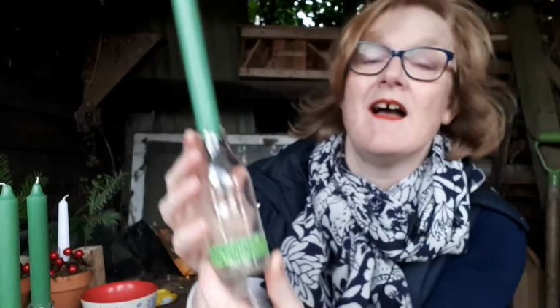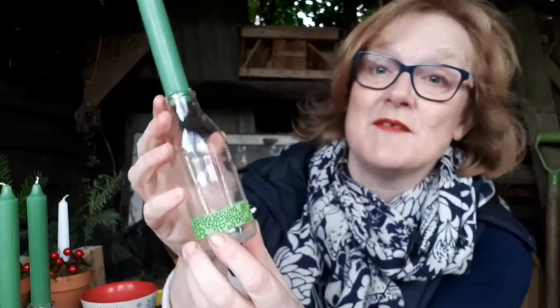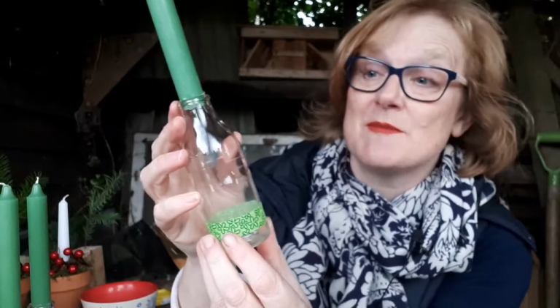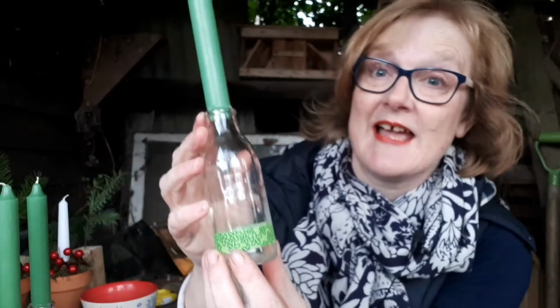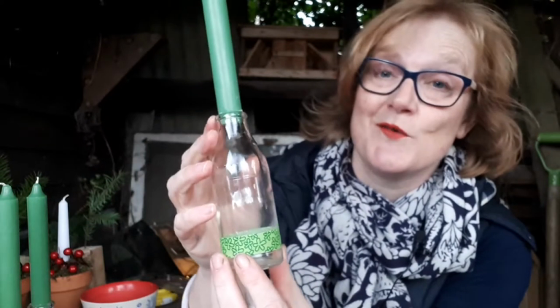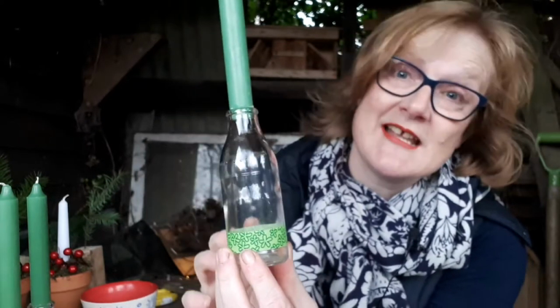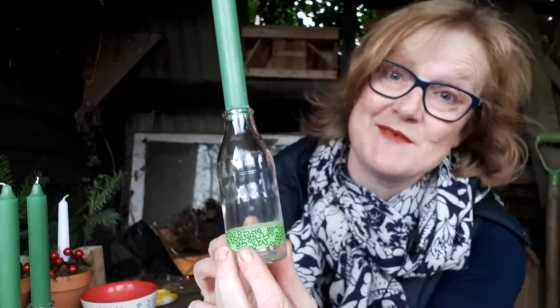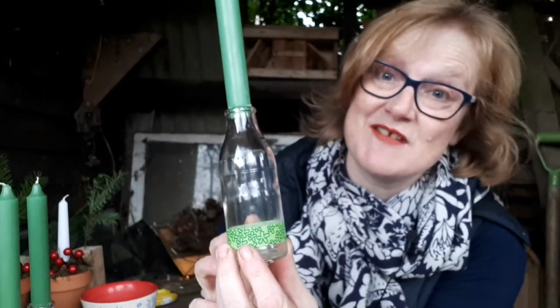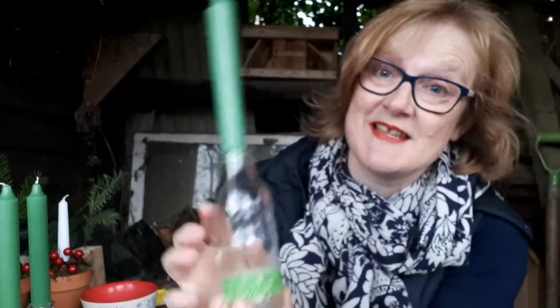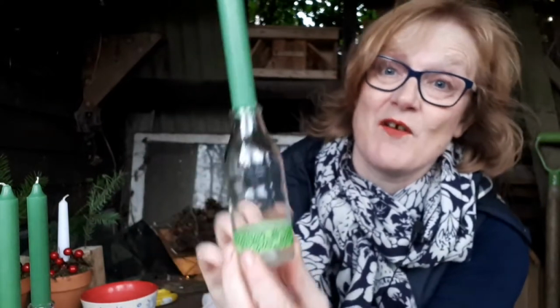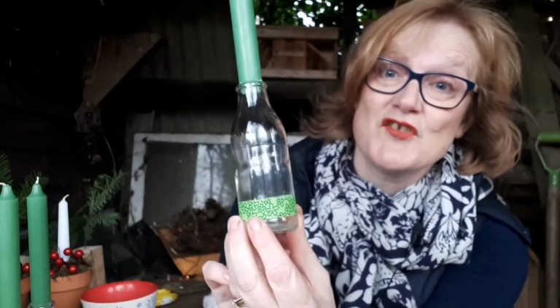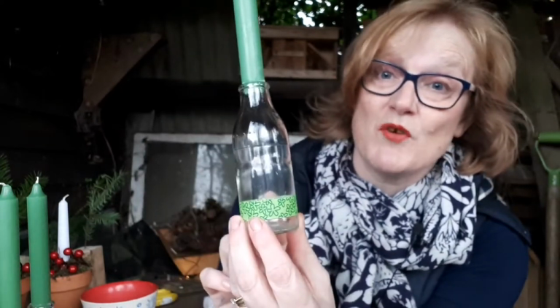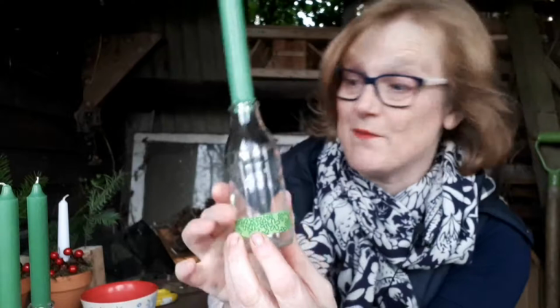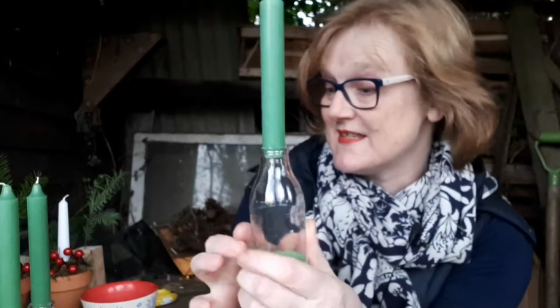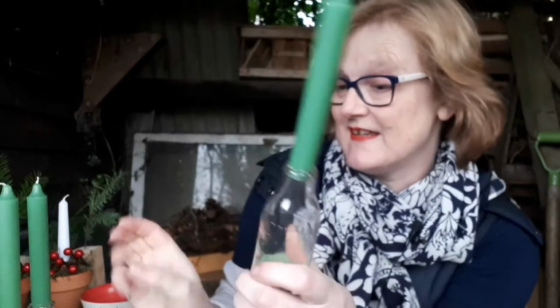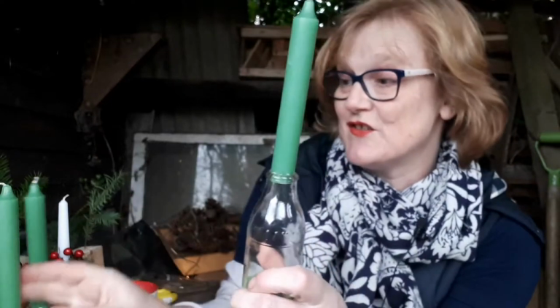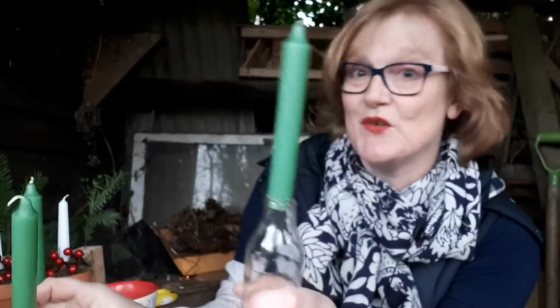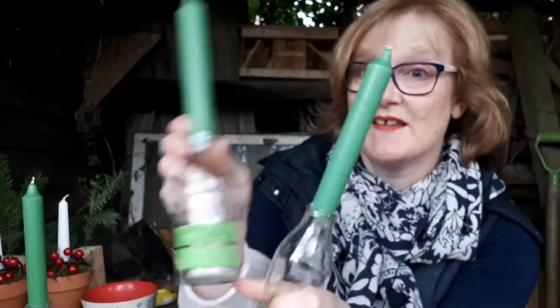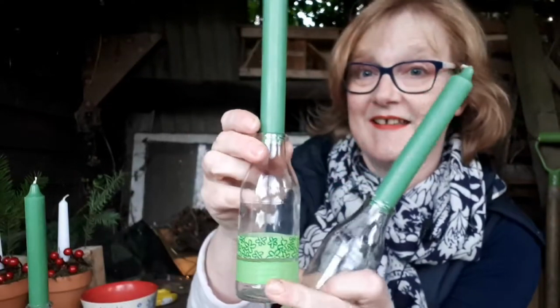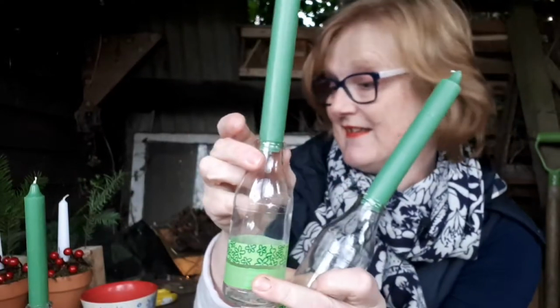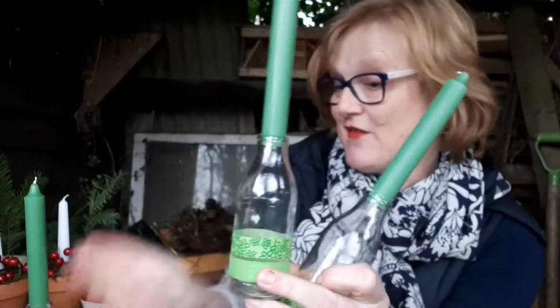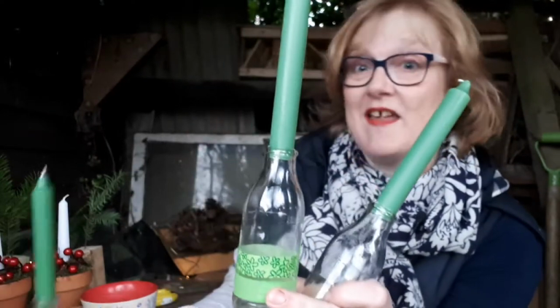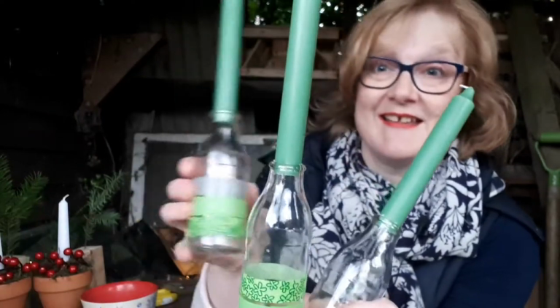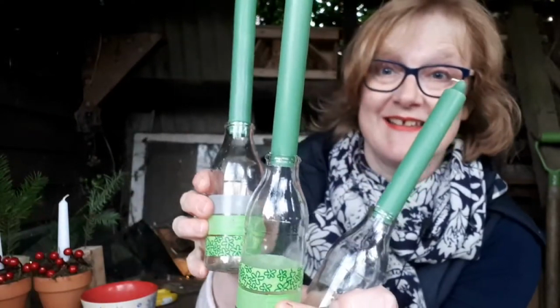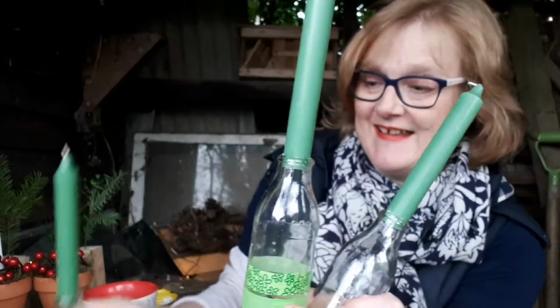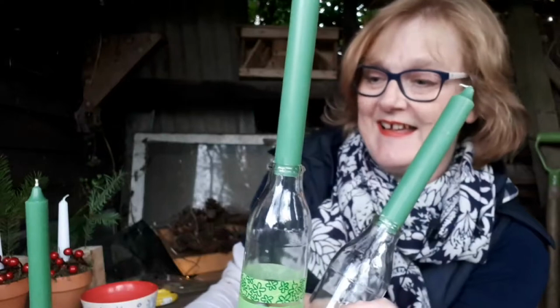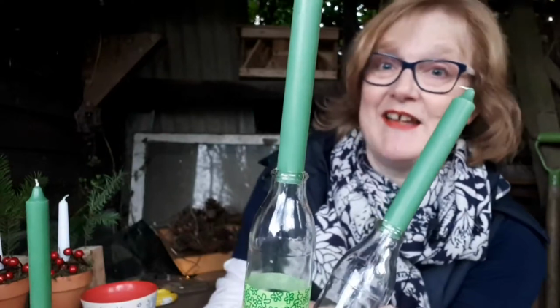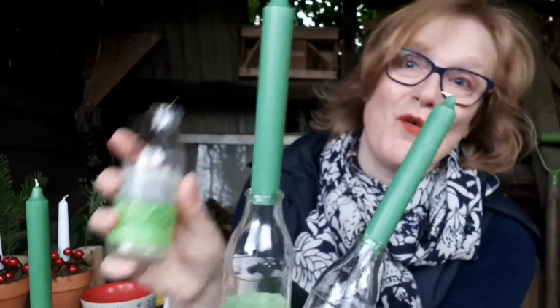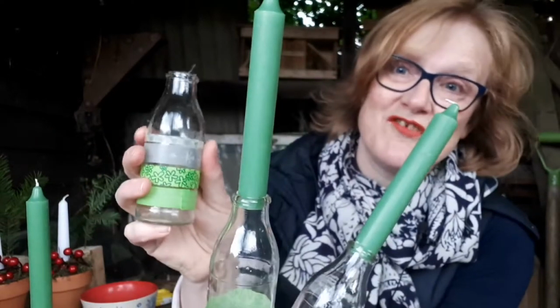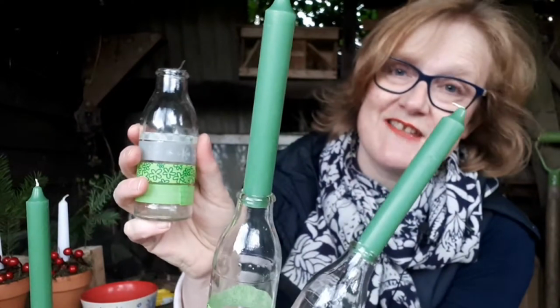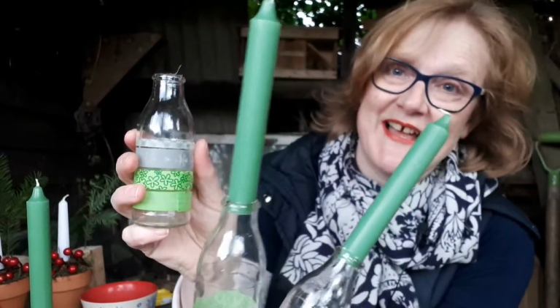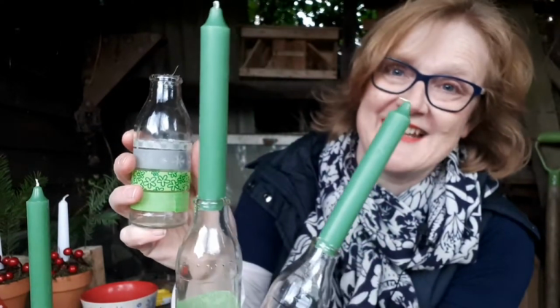I'm using these particular candle holders as a countdown to Christmas, so I've got one stripe of washi tape on this one, two, three, and a fourth which just needs its final candle in it.